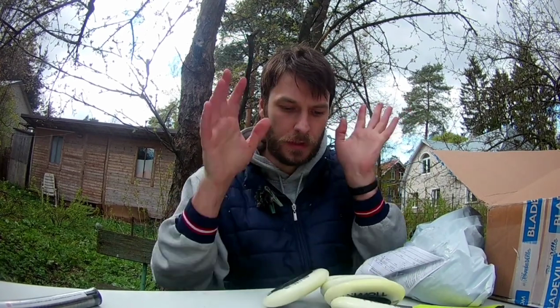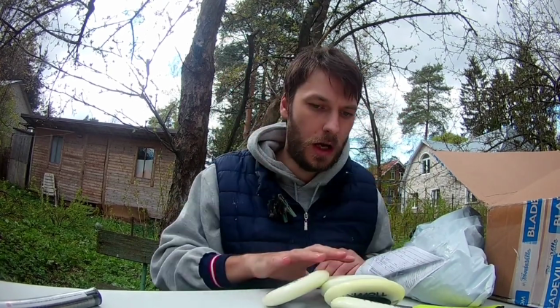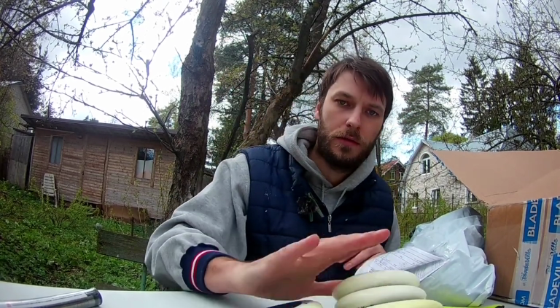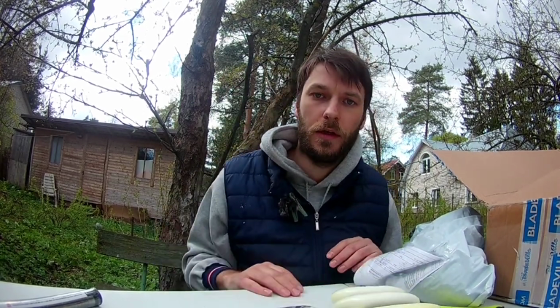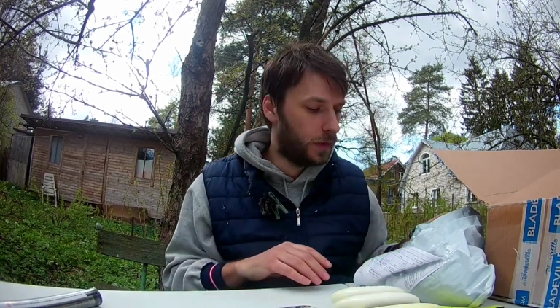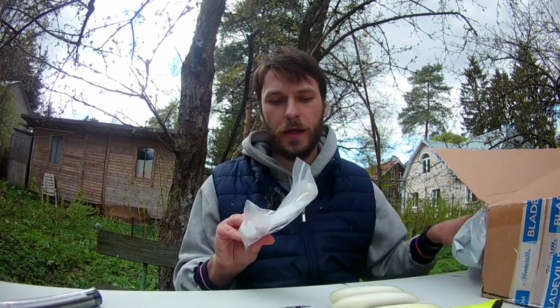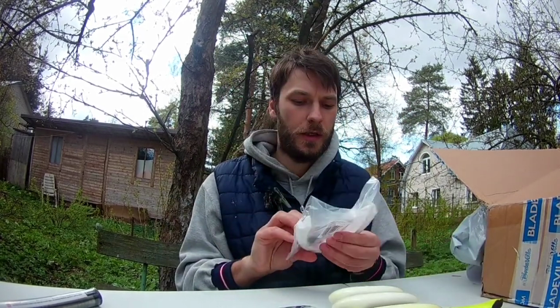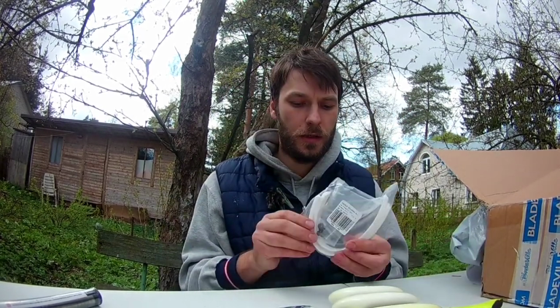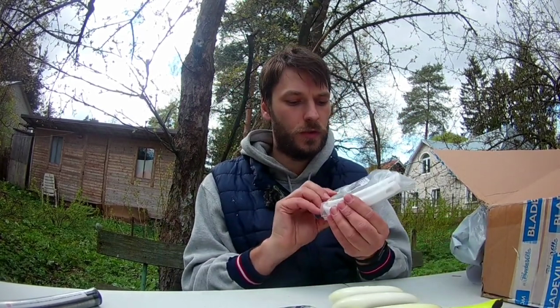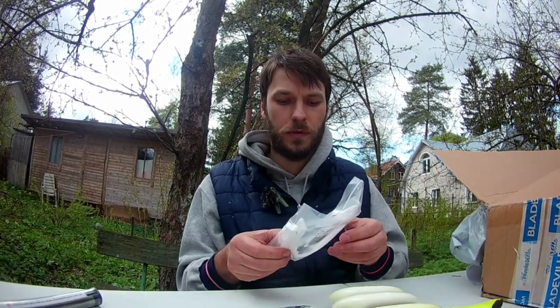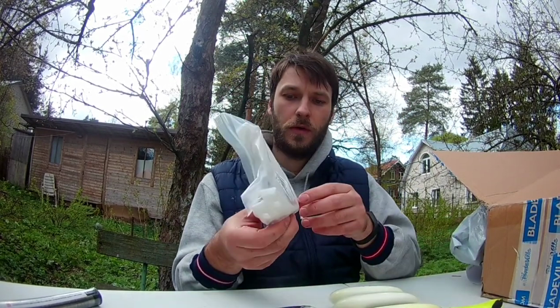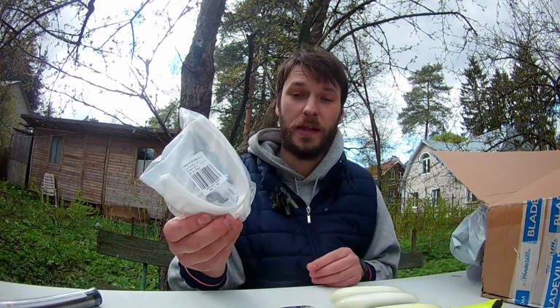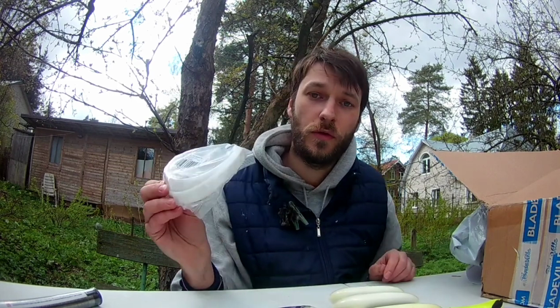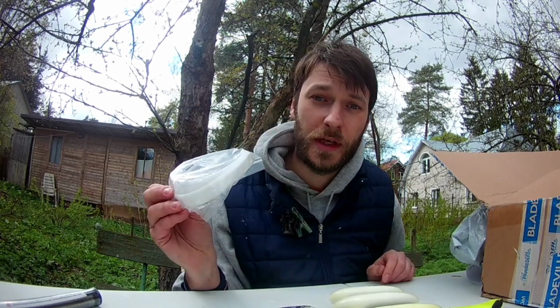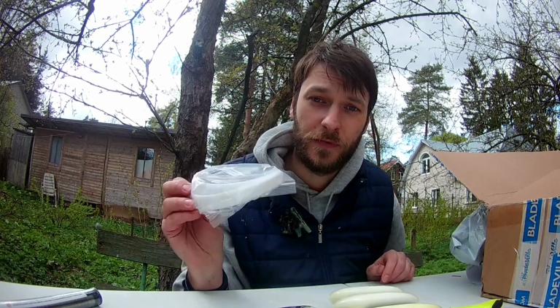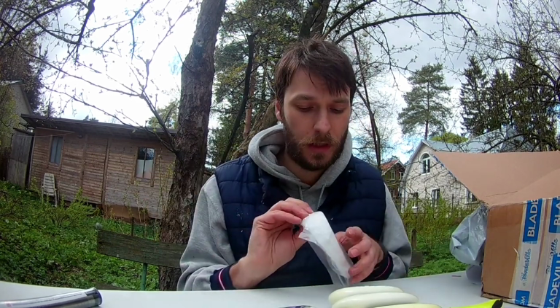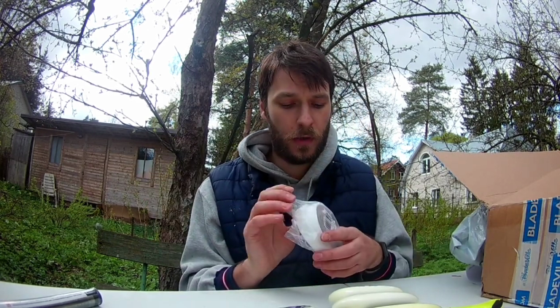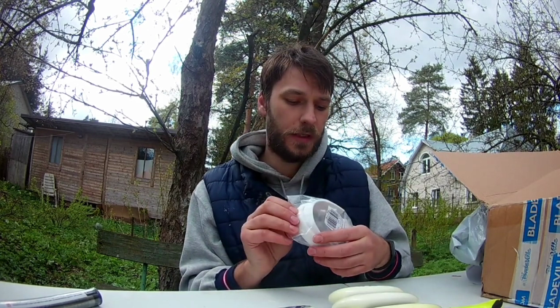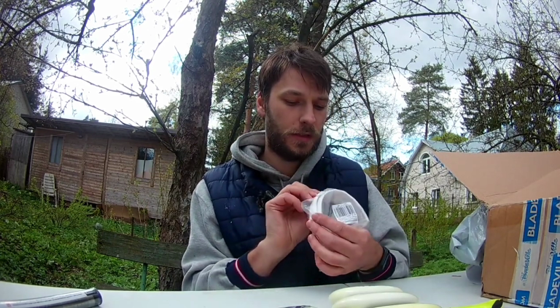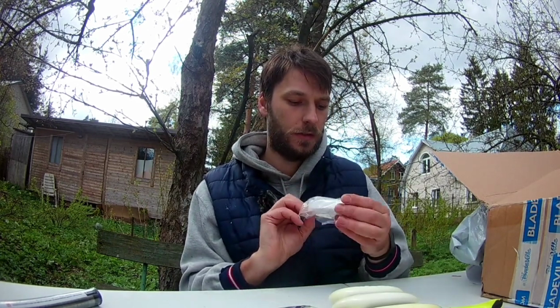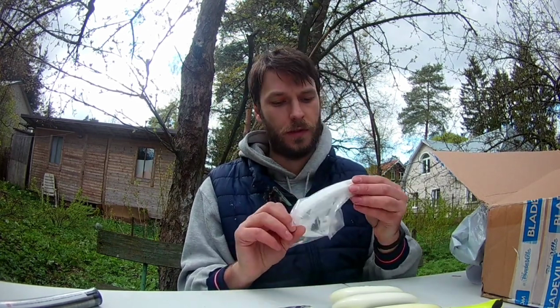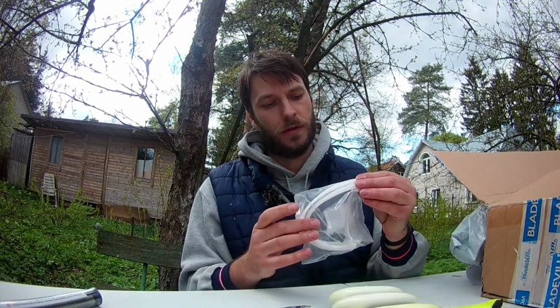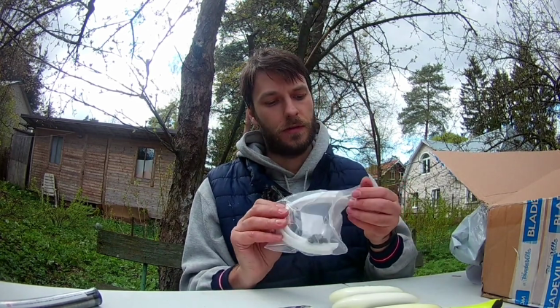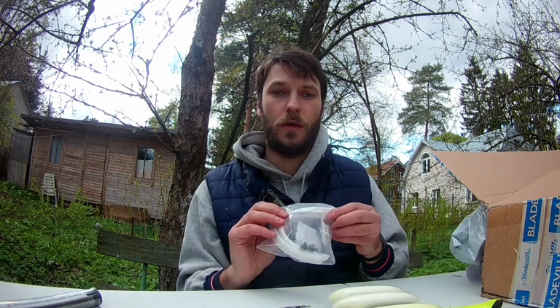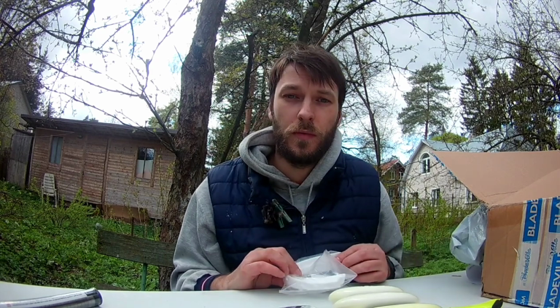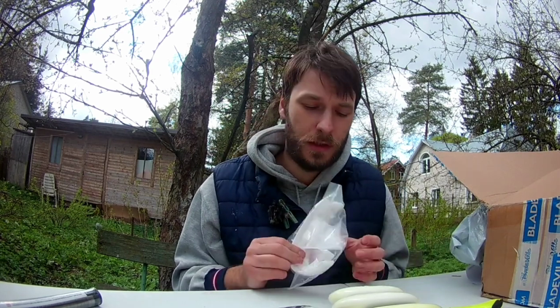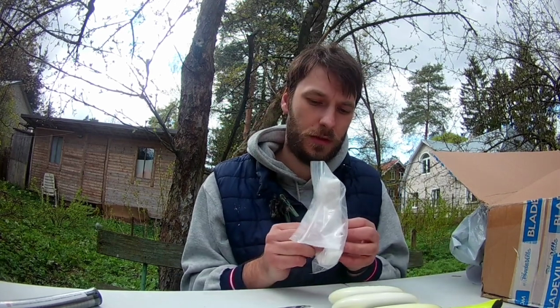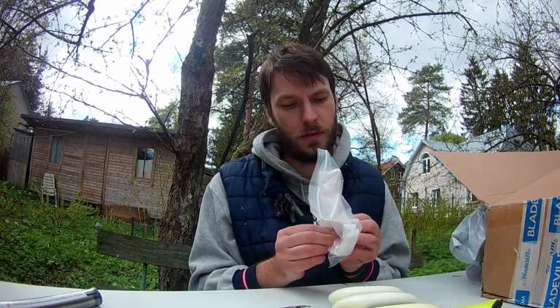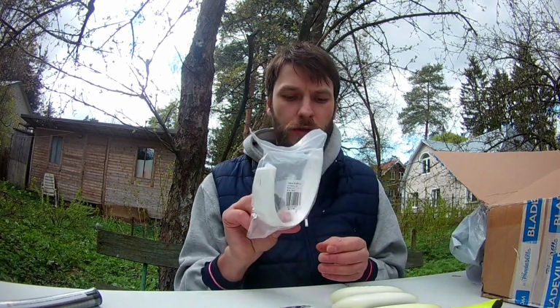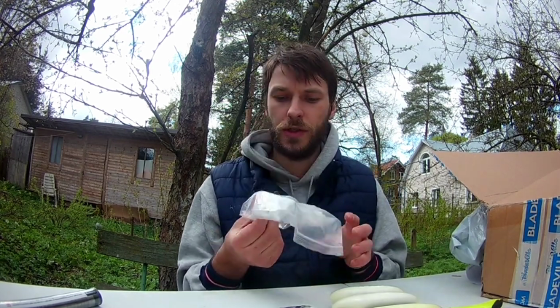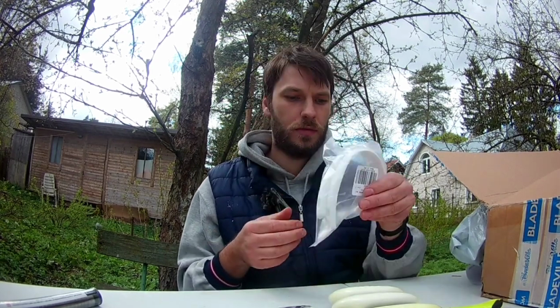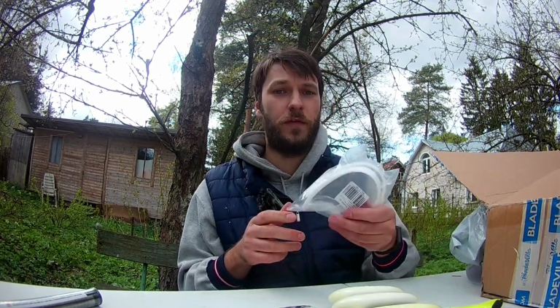A lot of wheels! I got here two white protectors for my Powerslide Next, which I will probably change in the future.